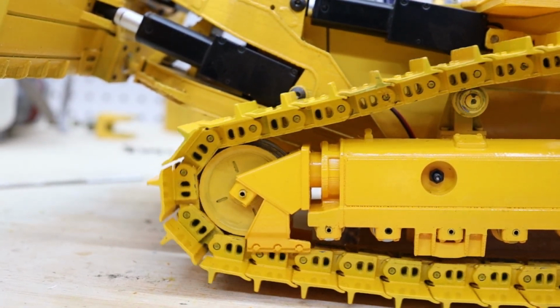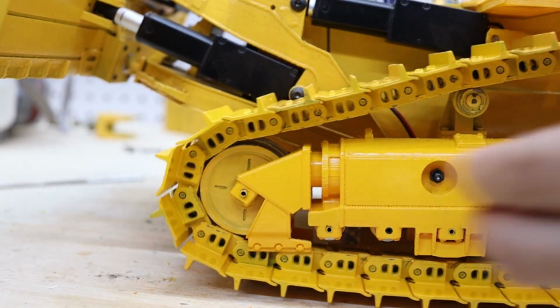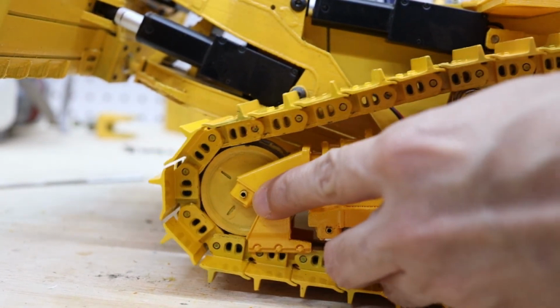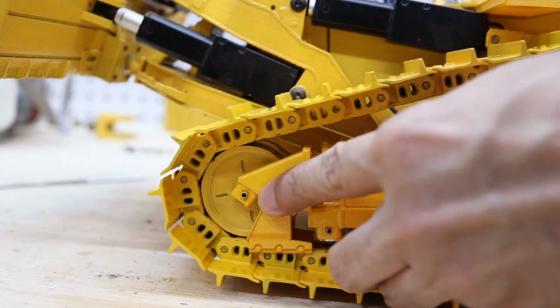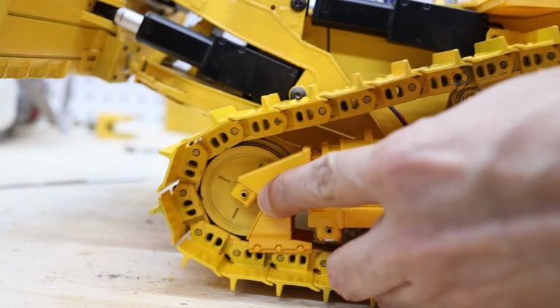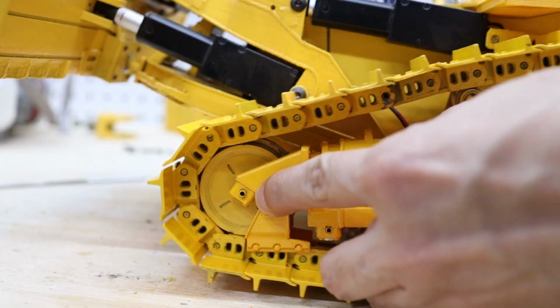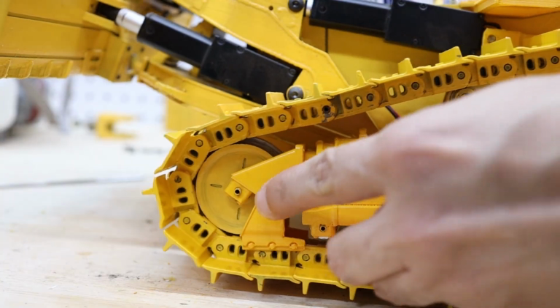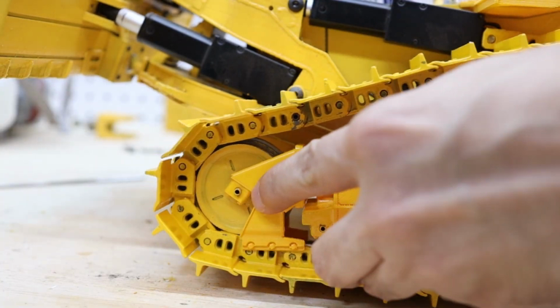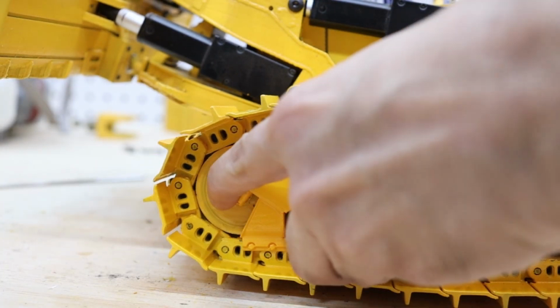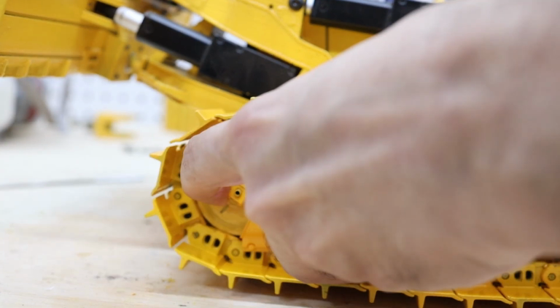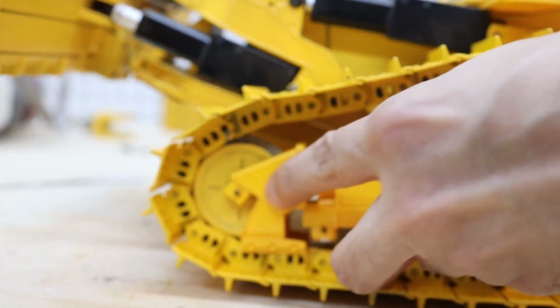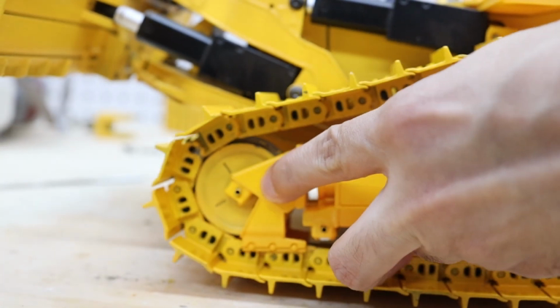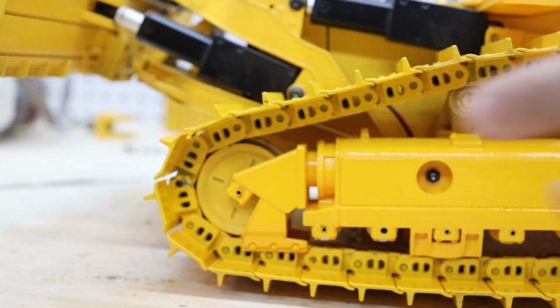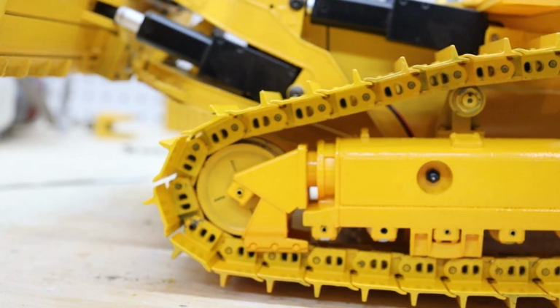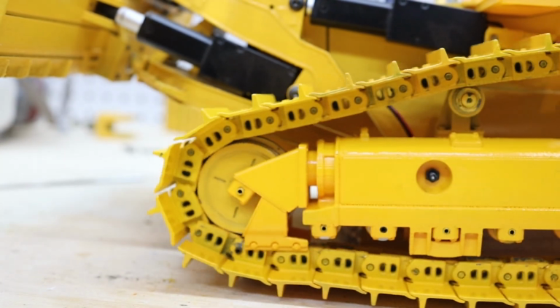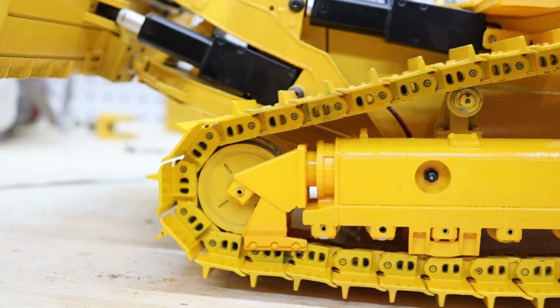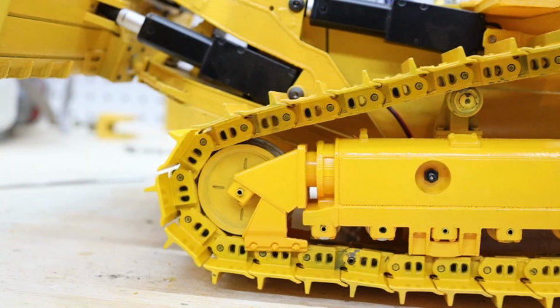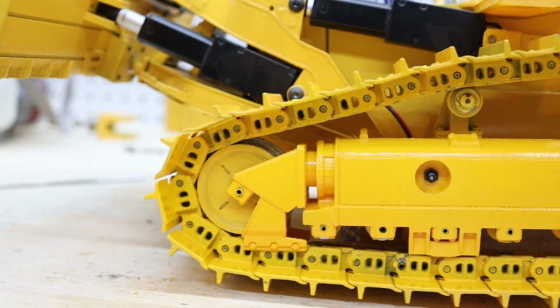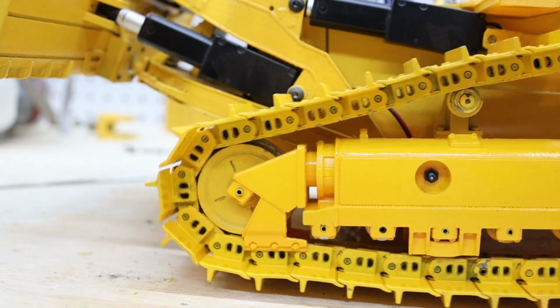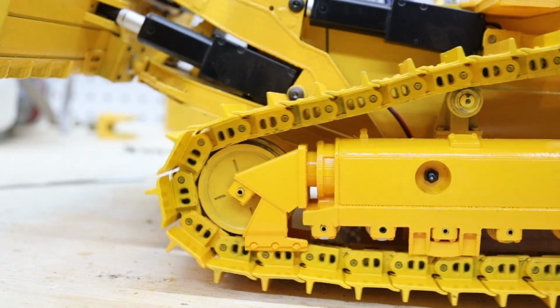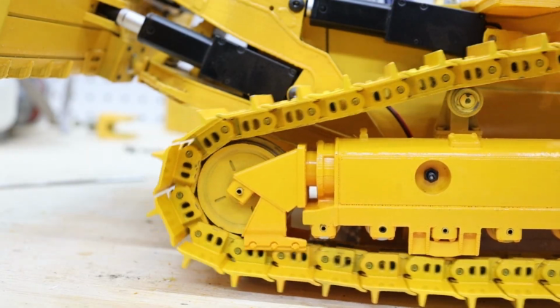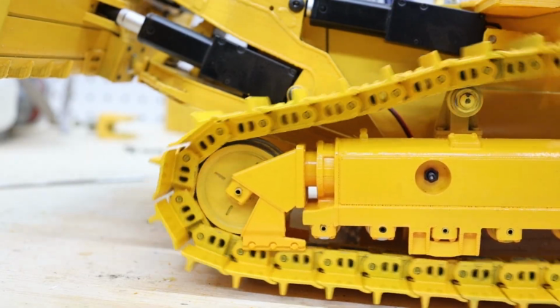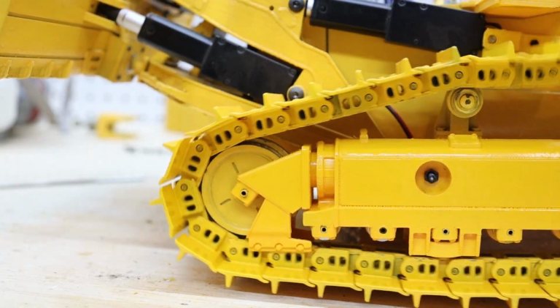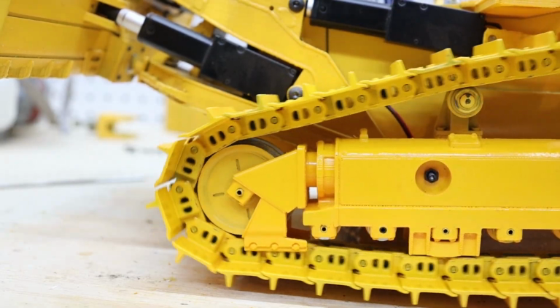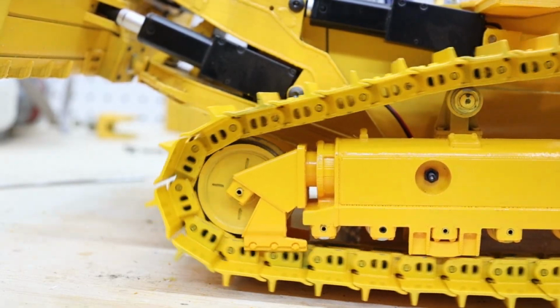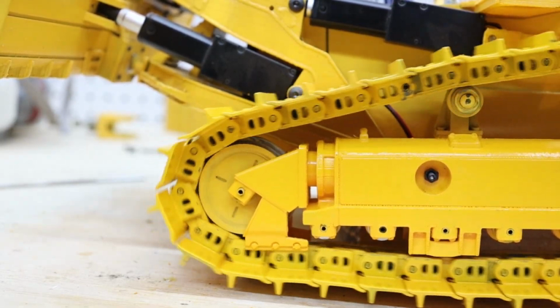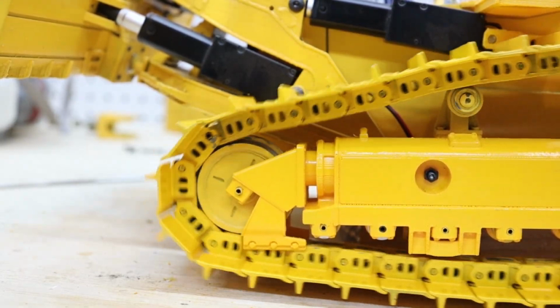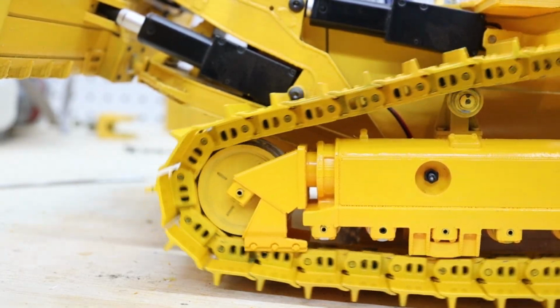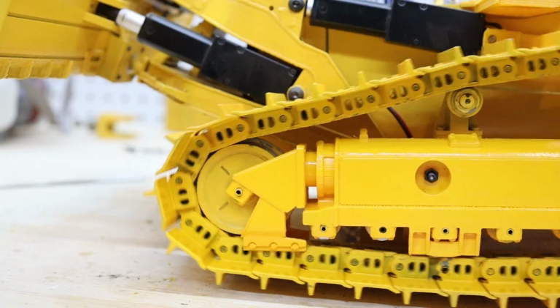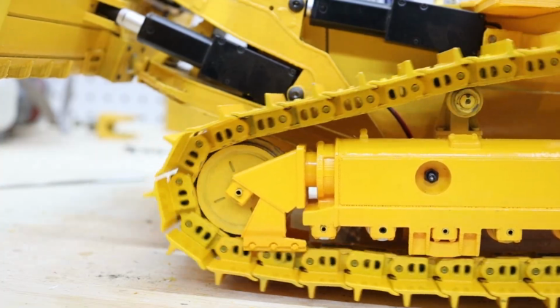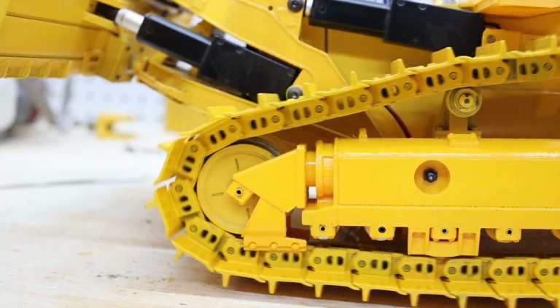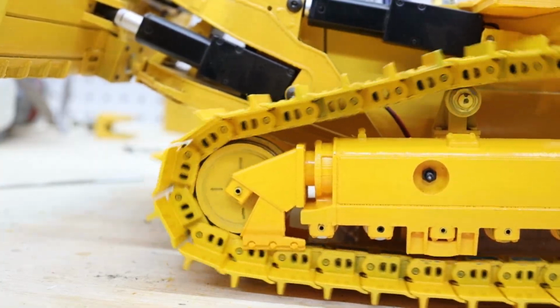There is no movement here as before, so this part is fixed. Here it is at full speed.